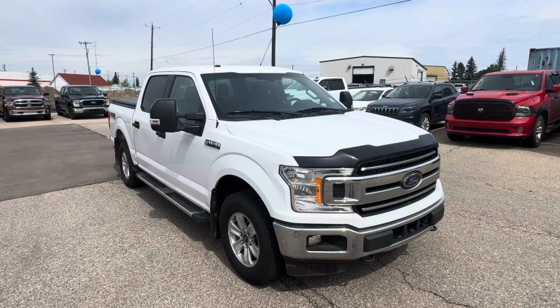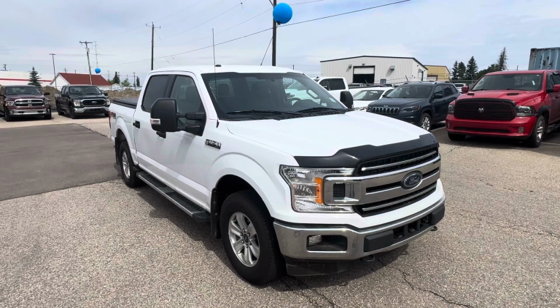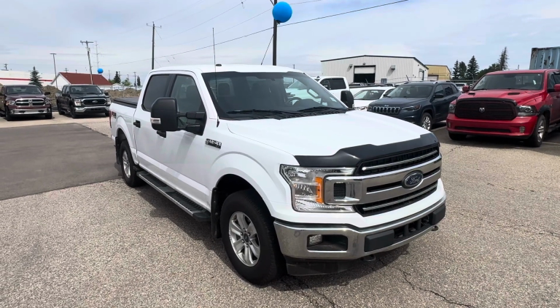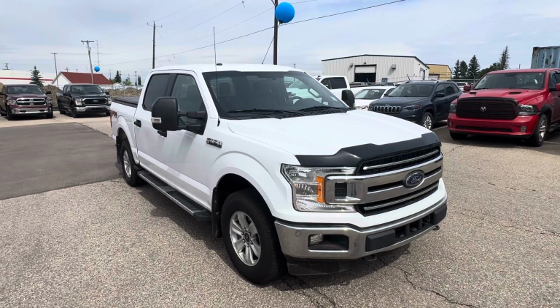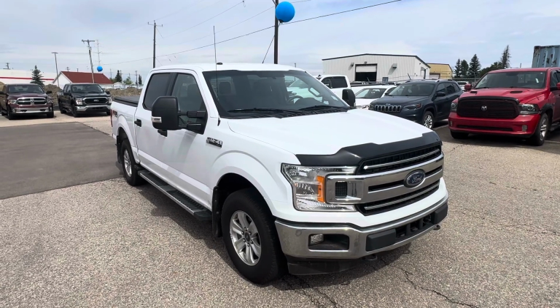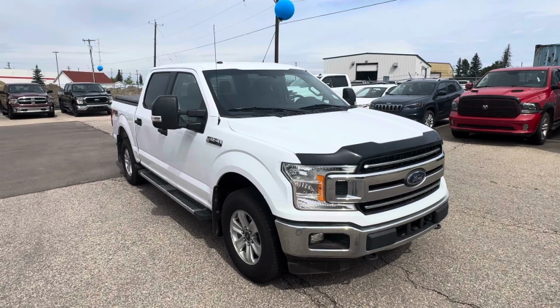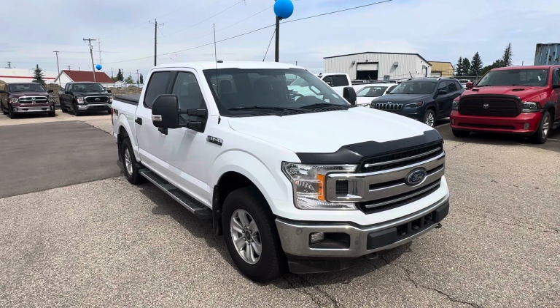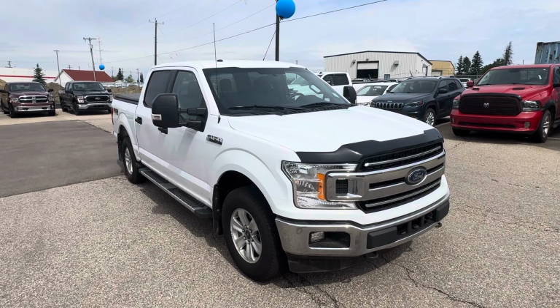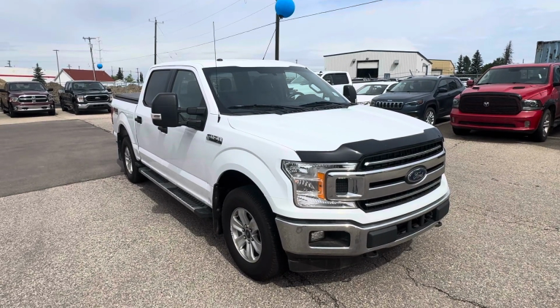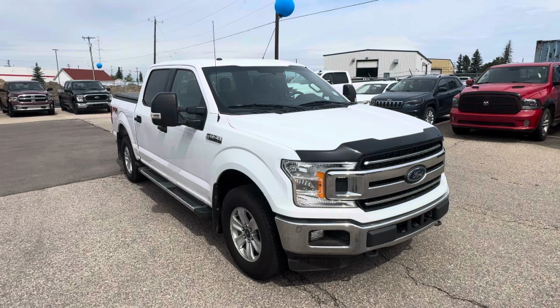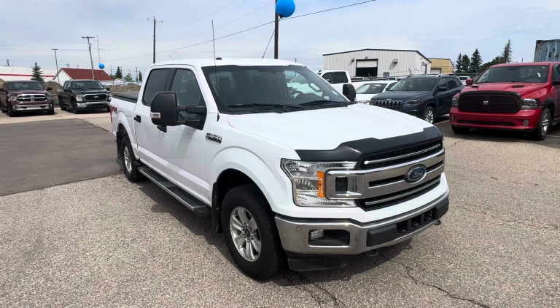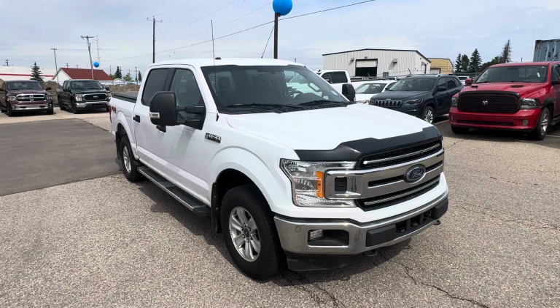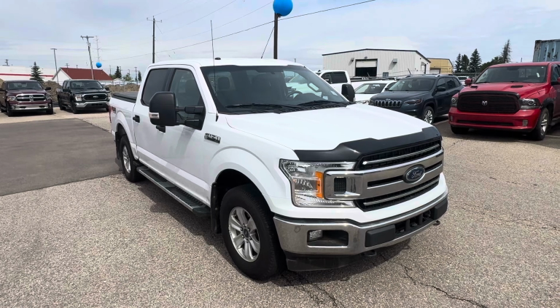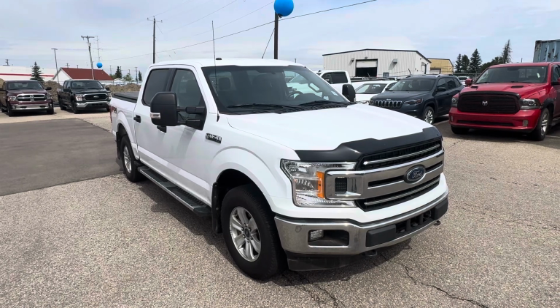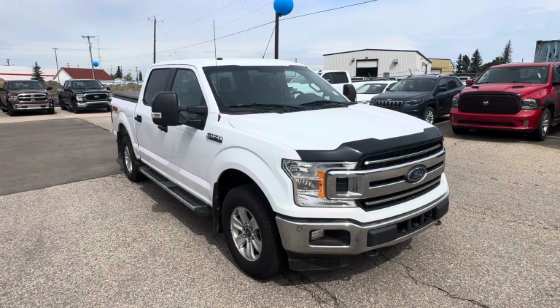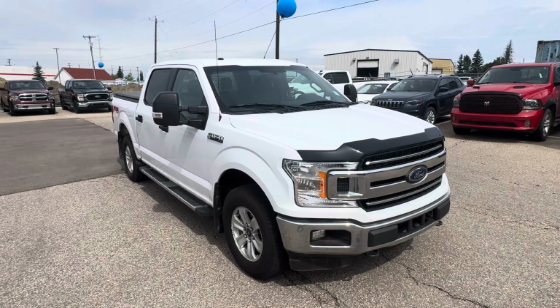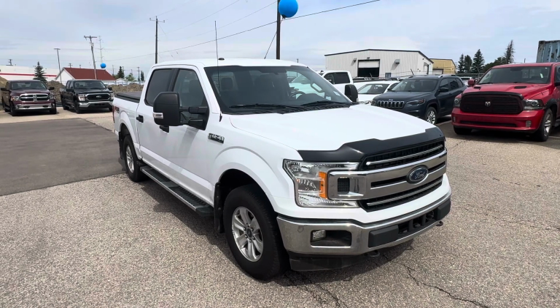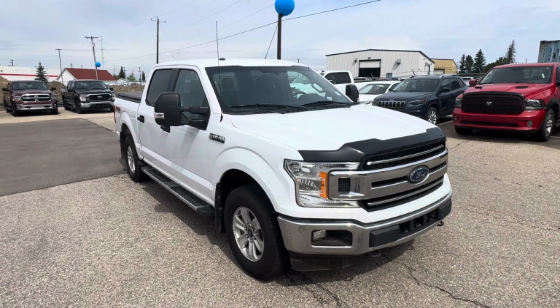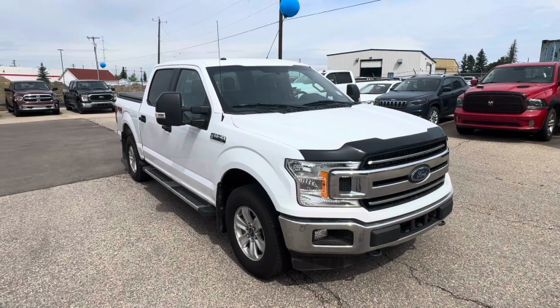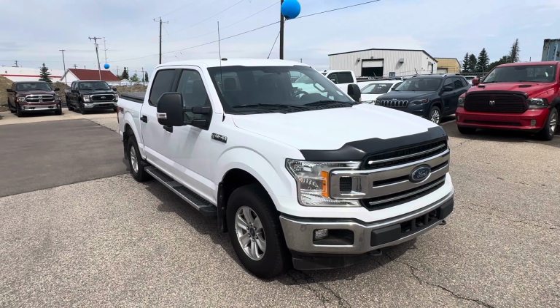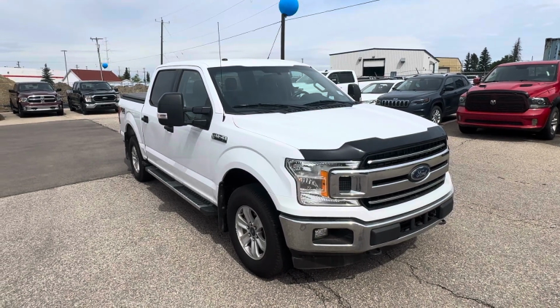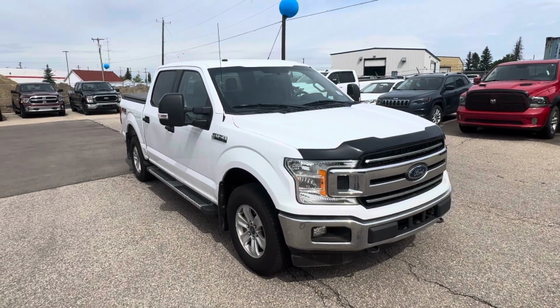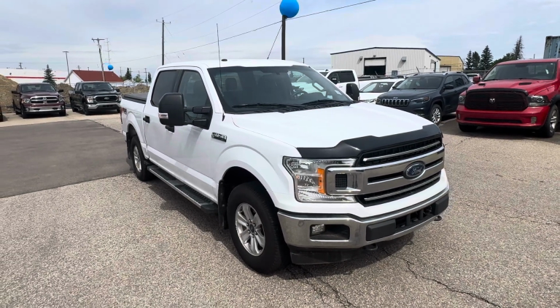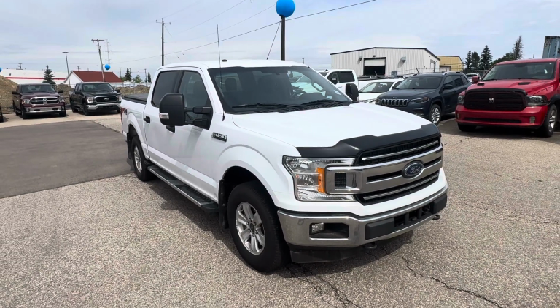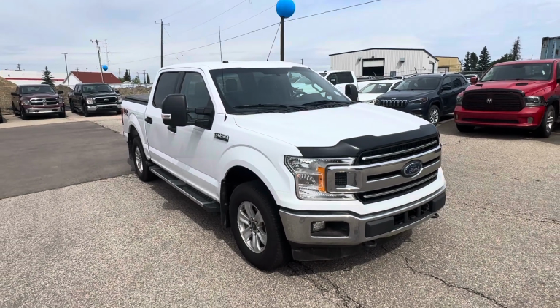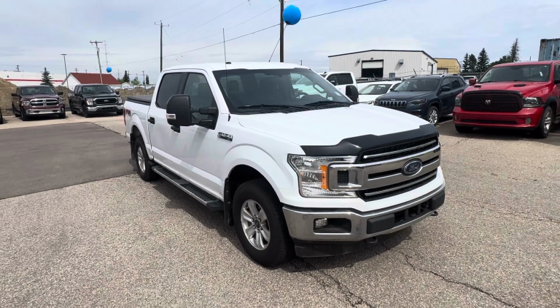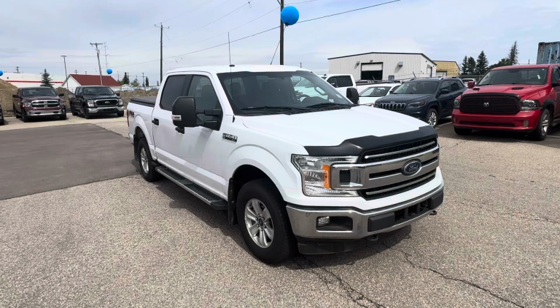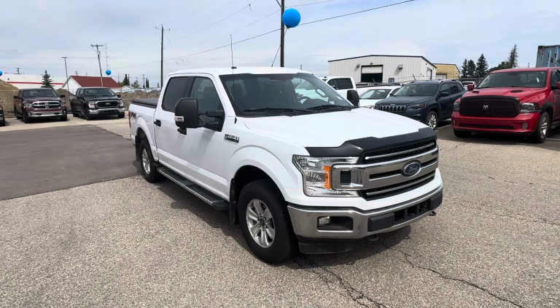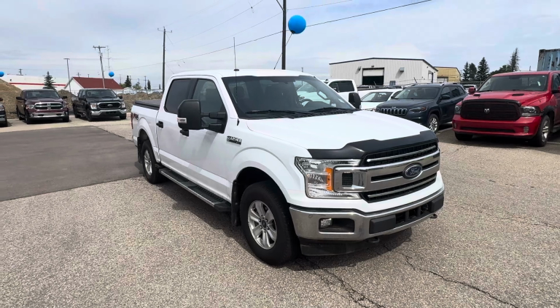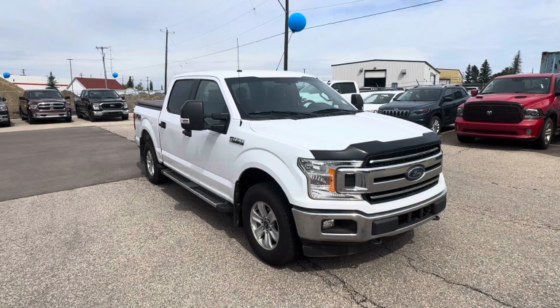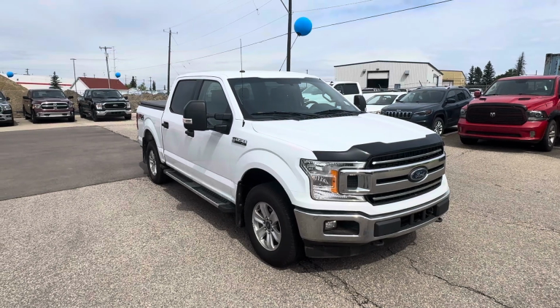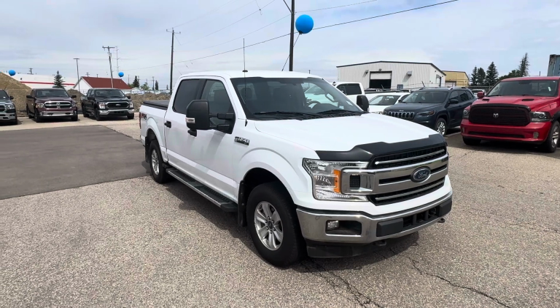Hello, how are you doing today? Sean Schrute here from YAG Drives. Just wanted to thank you for taking the time to inquire with us about our awesome 2018 Ford F-150.